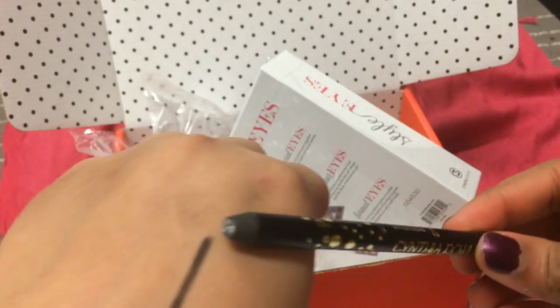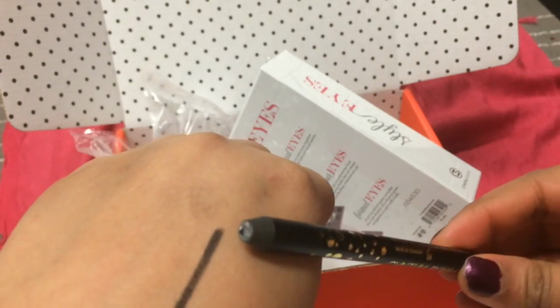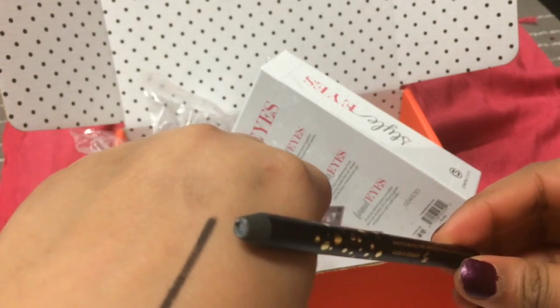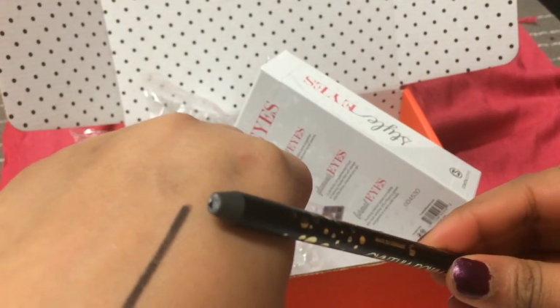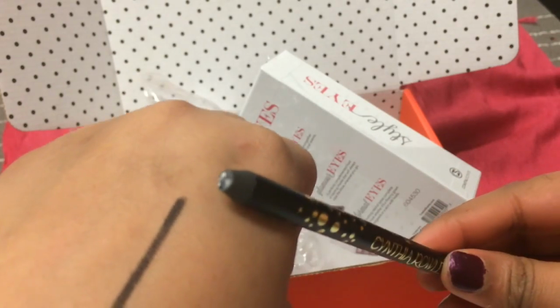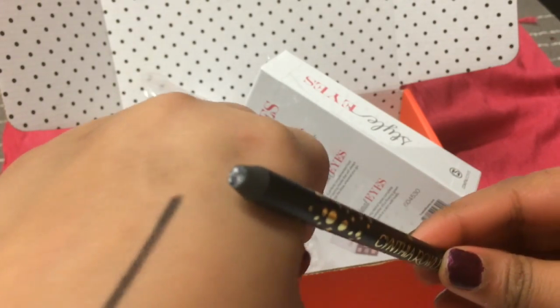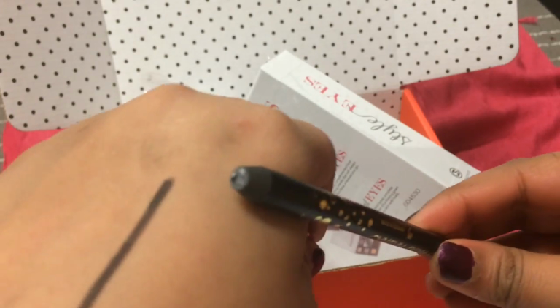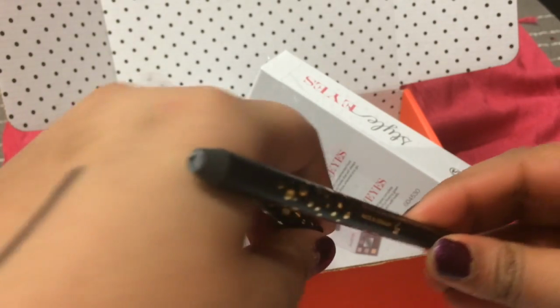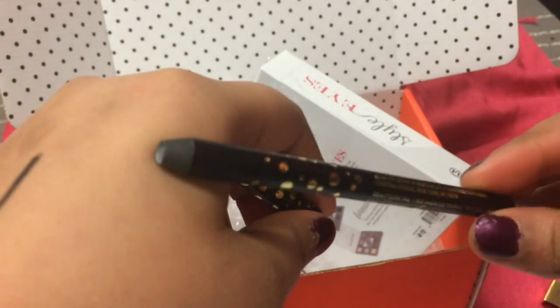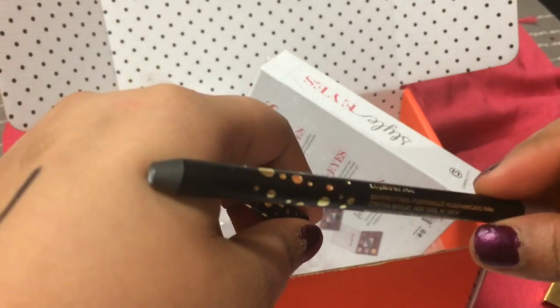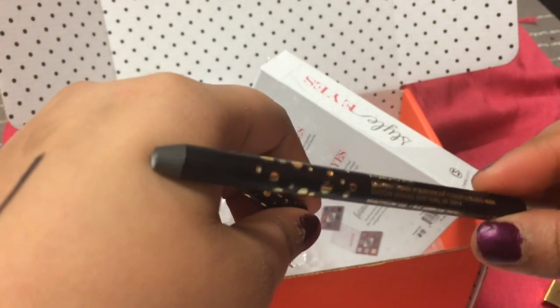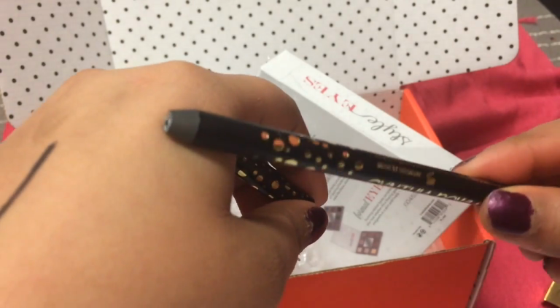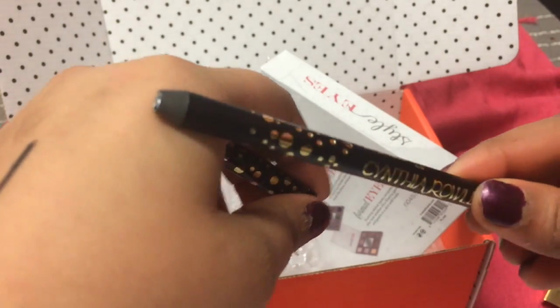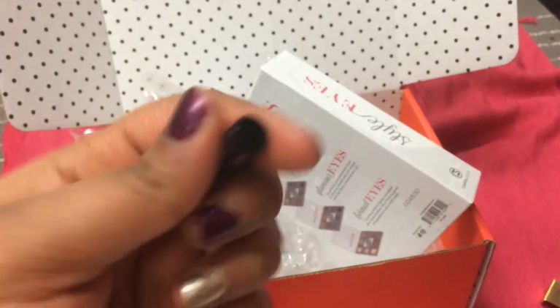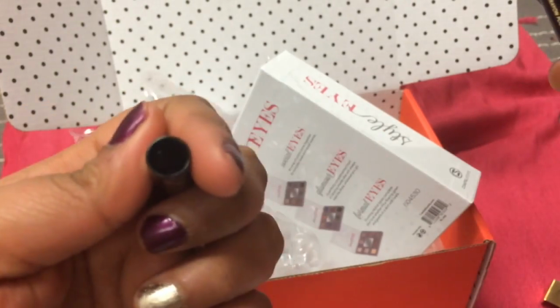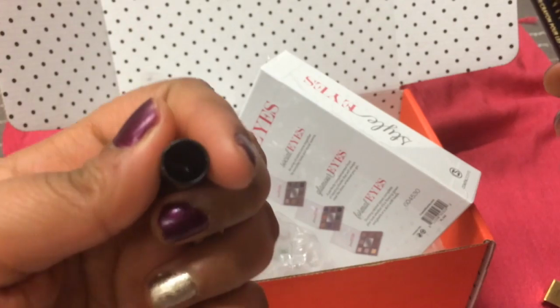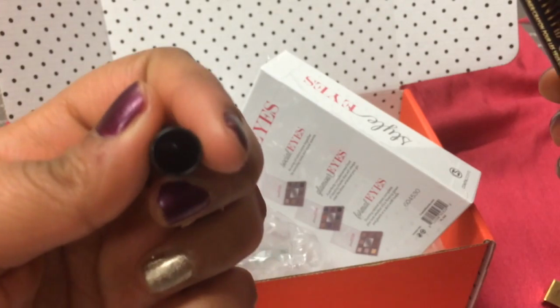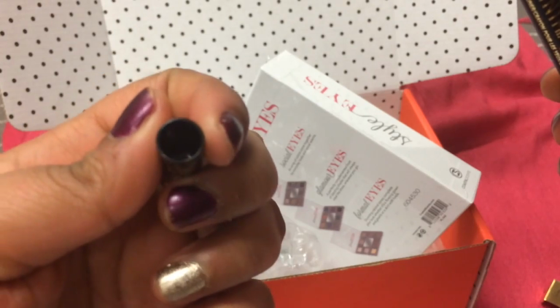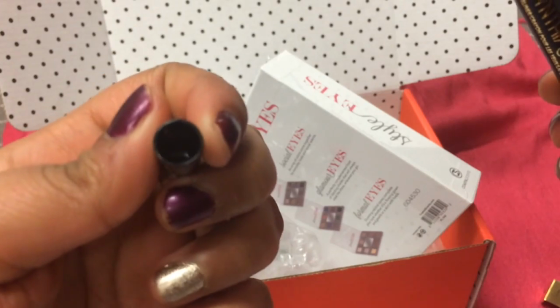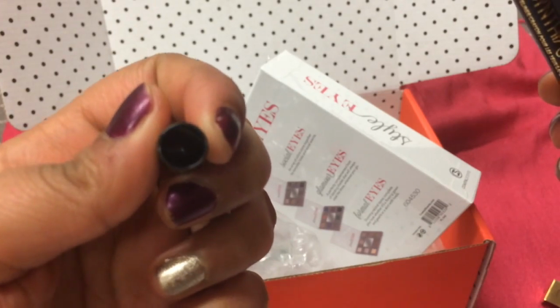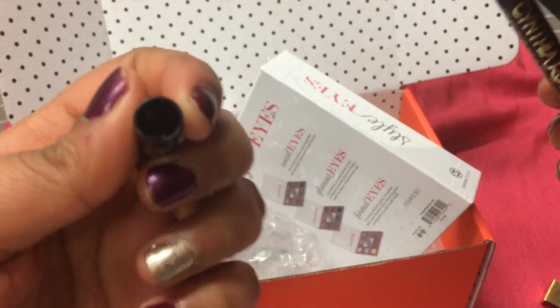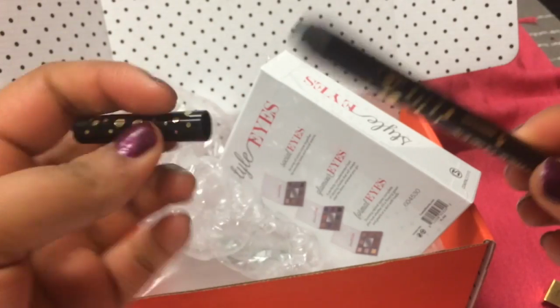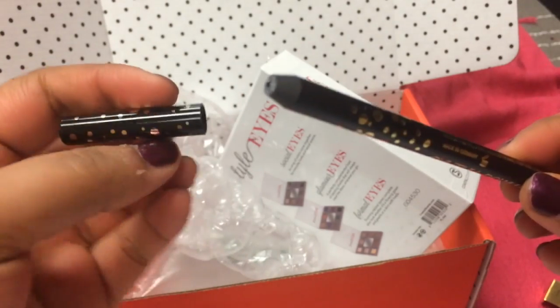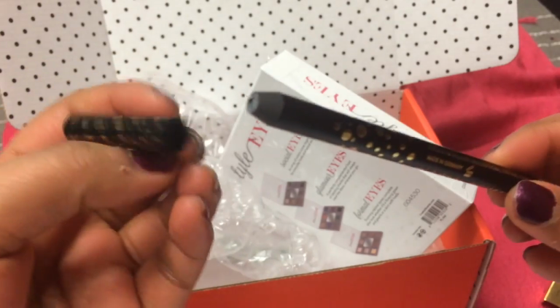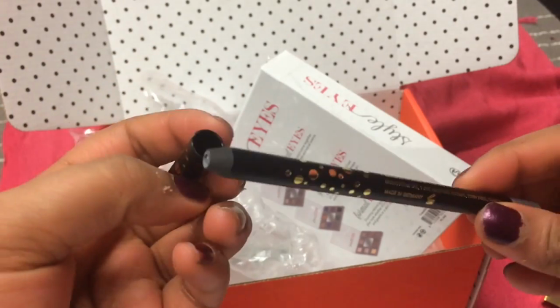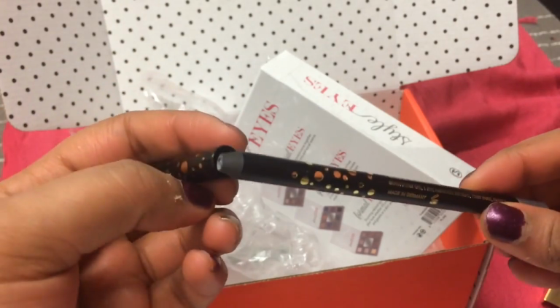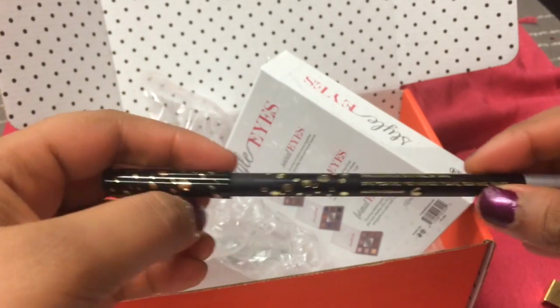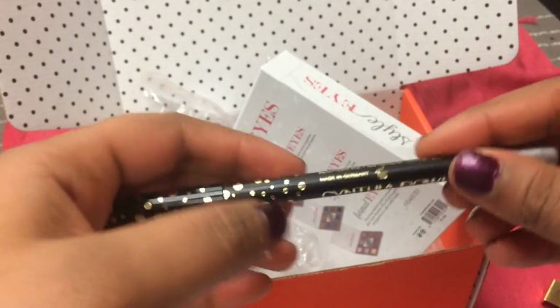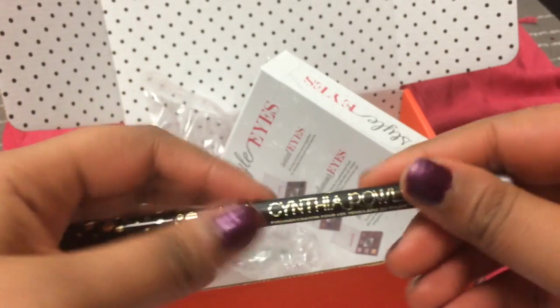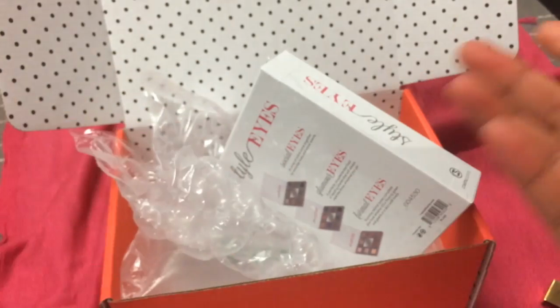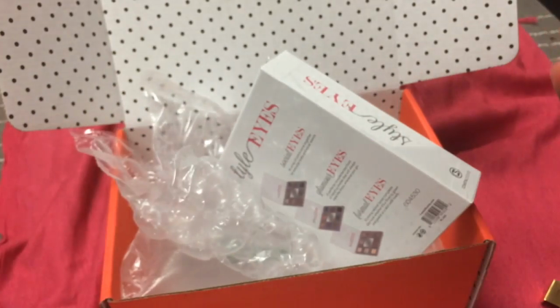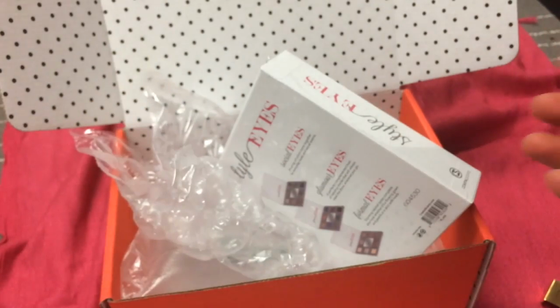It came messed up, obviously — I didn't do that. It's brand new and it's messed up. I think there's a bit missing in the lid. But it's fine, I'll just sharpen it.